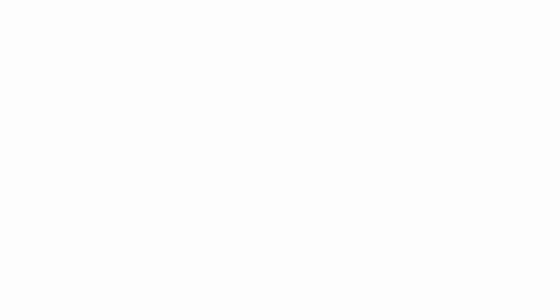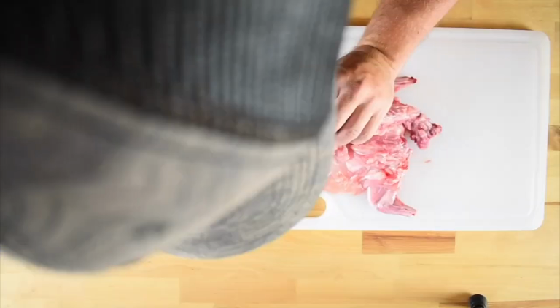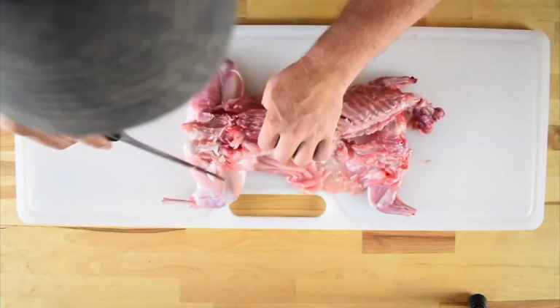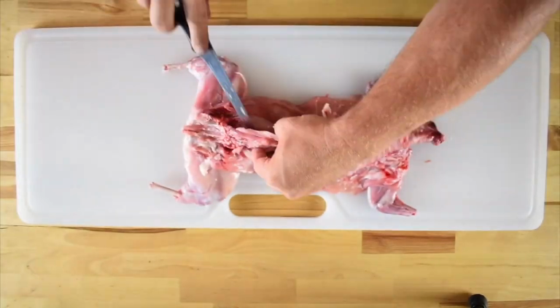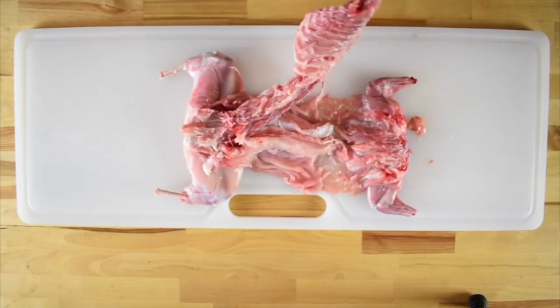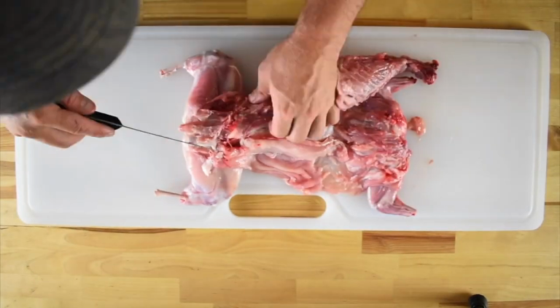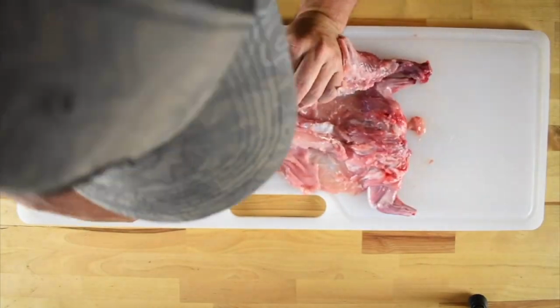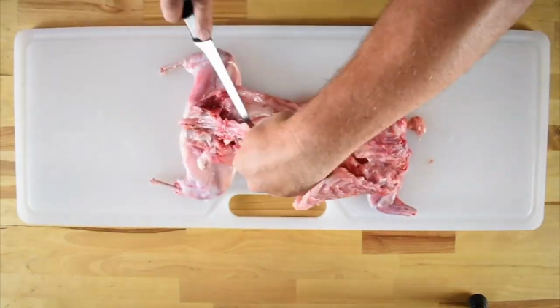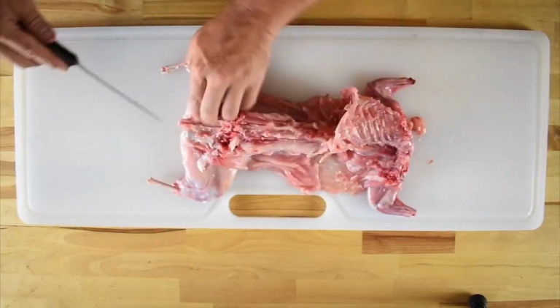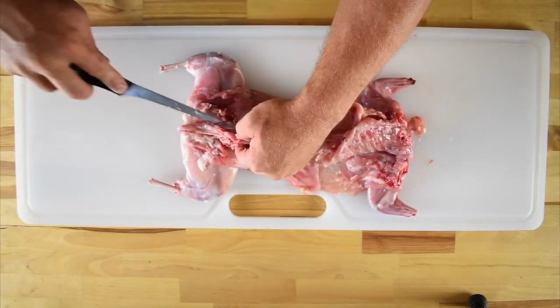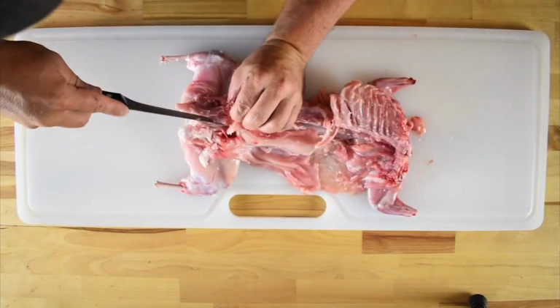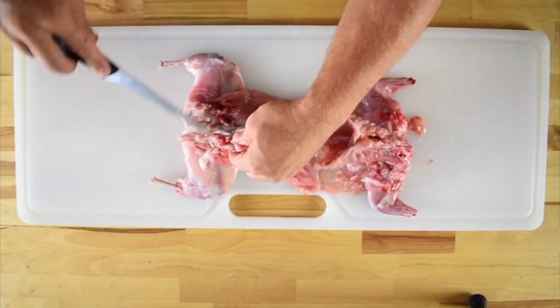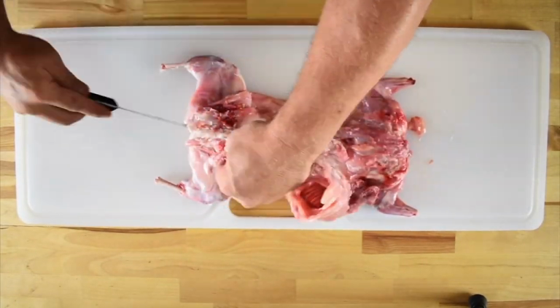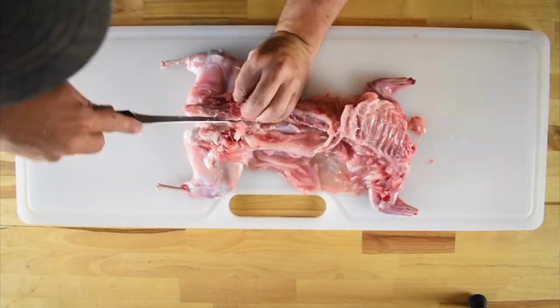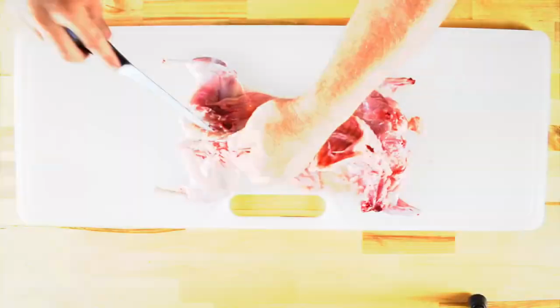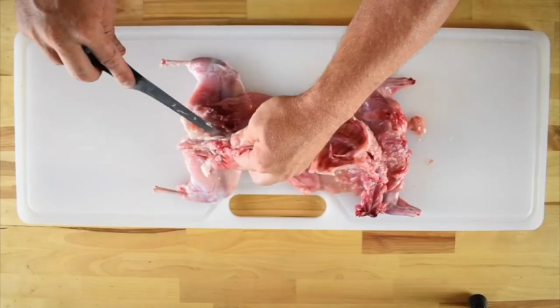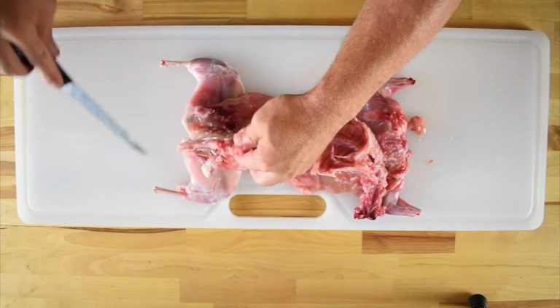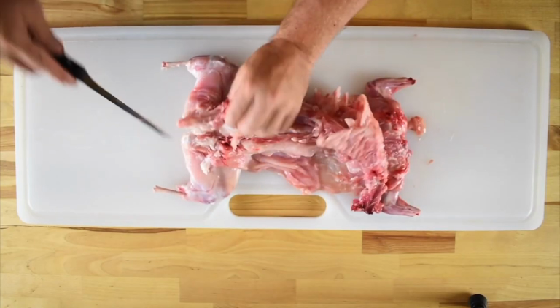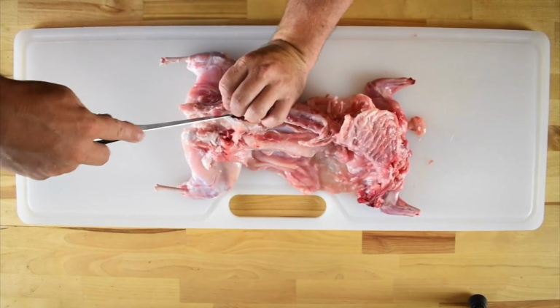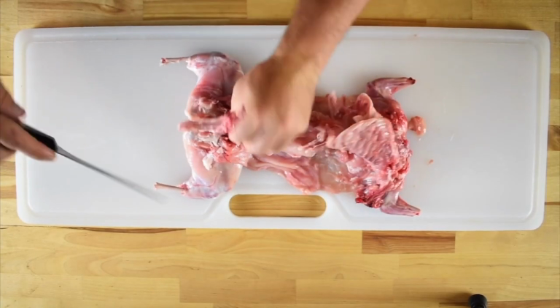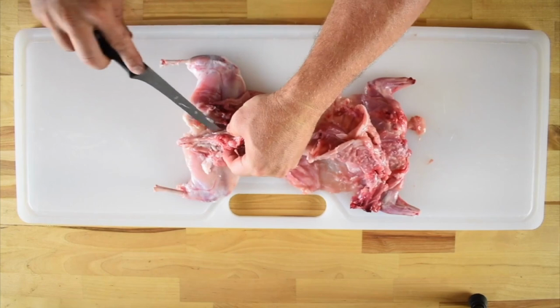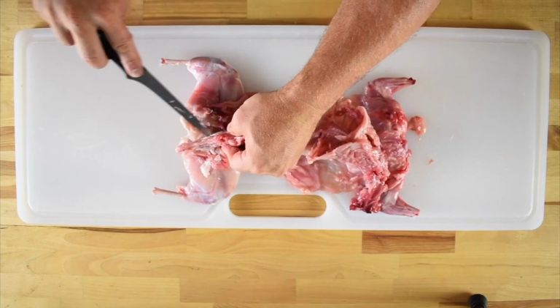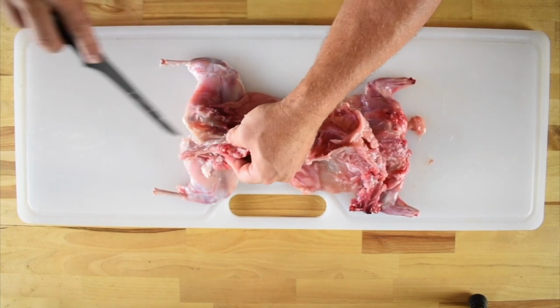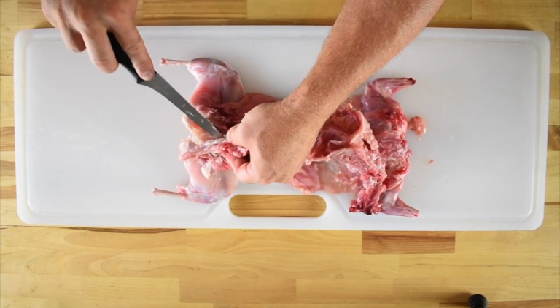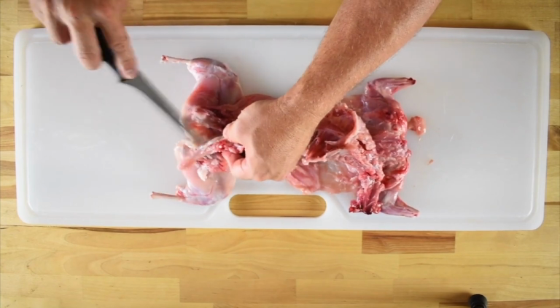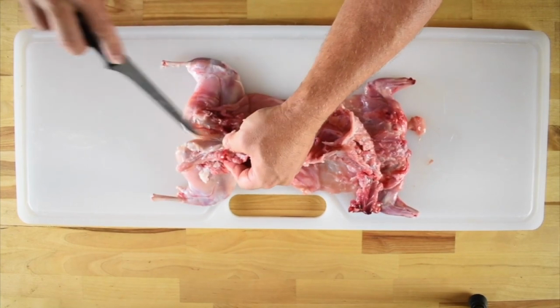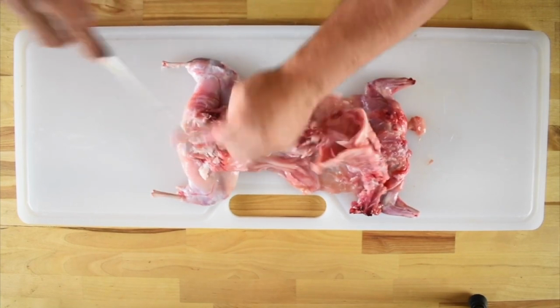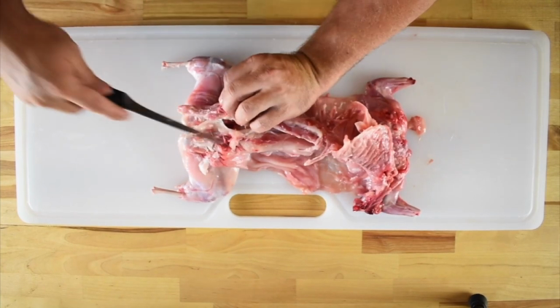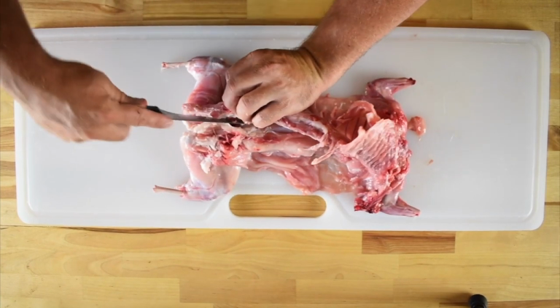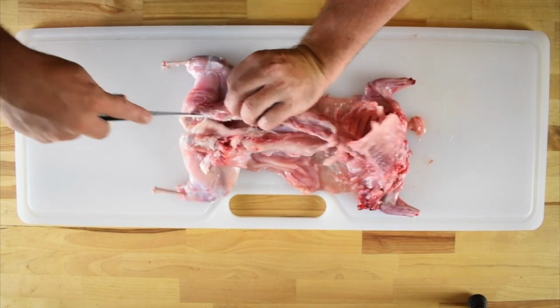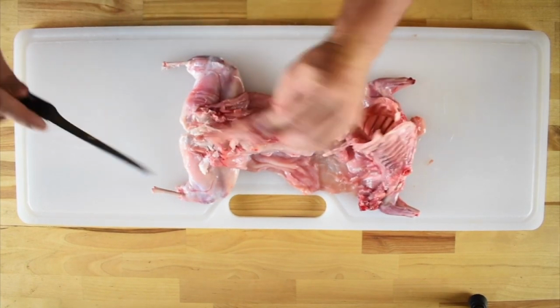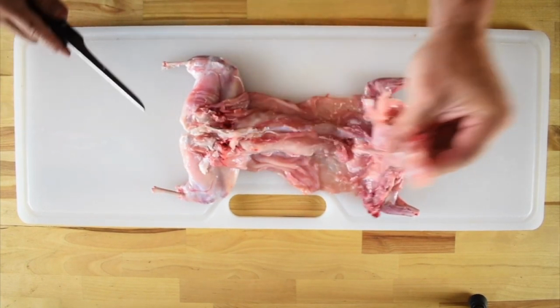It is very likely that you'll end up with a hole between the two loins, but that's not a big deal. Once you get towards the back end, separate the tailbone from the hips and remove the entire spine and ribcage from the rabbit.